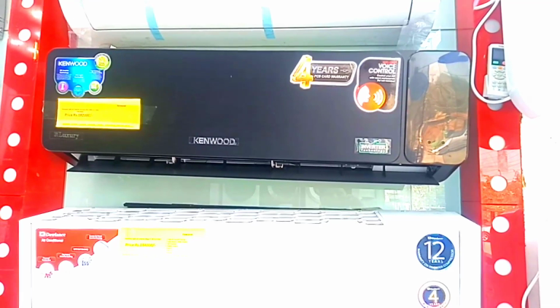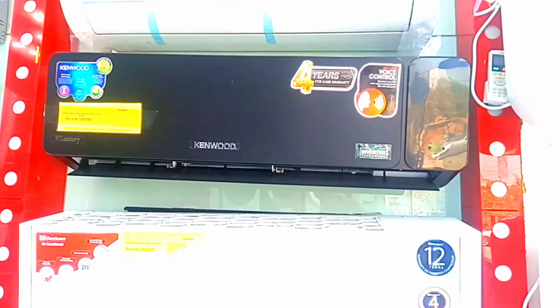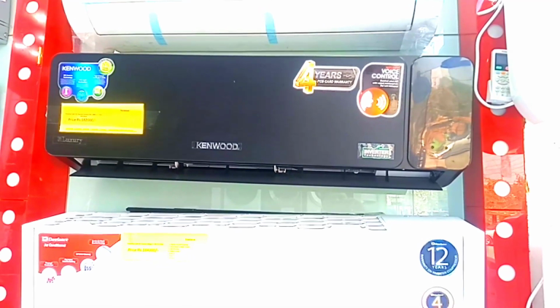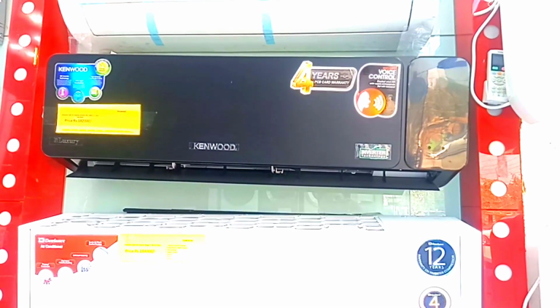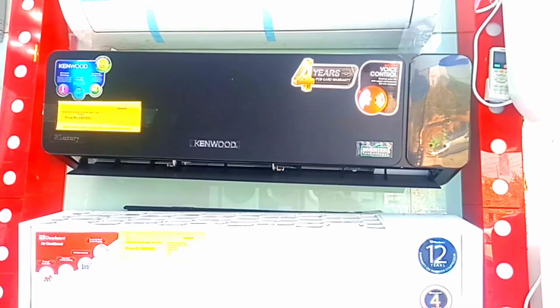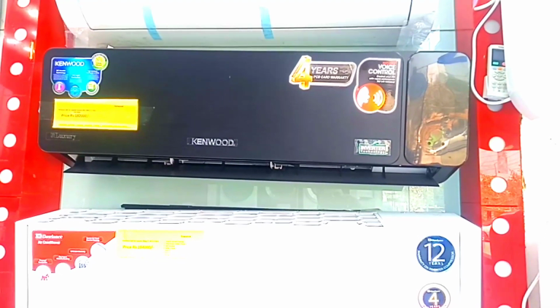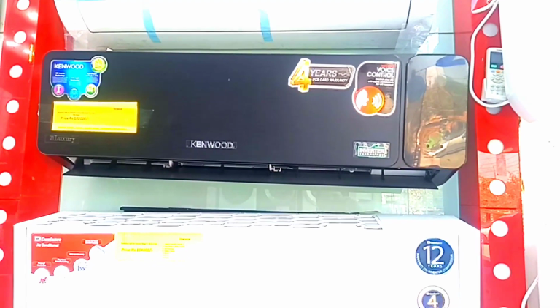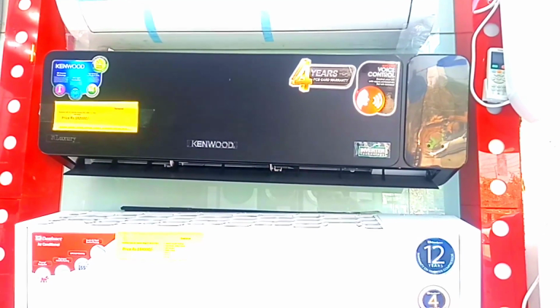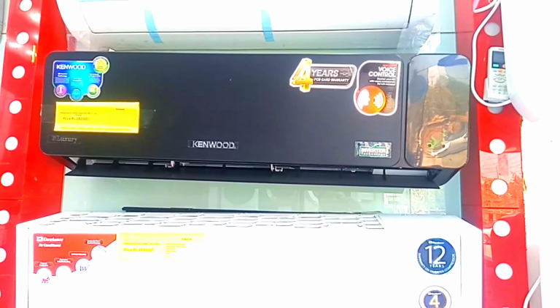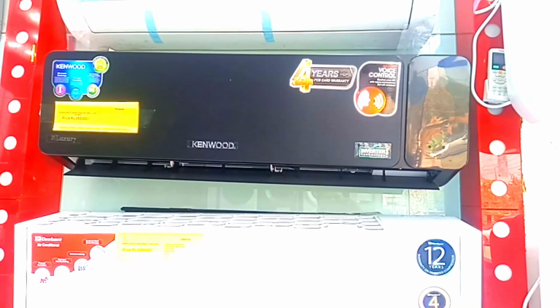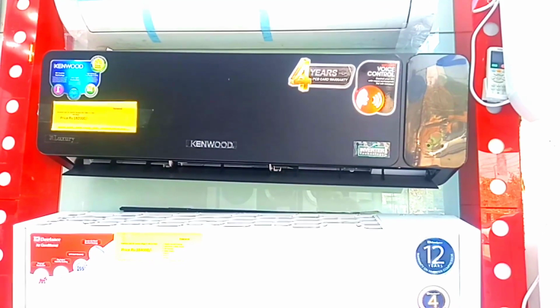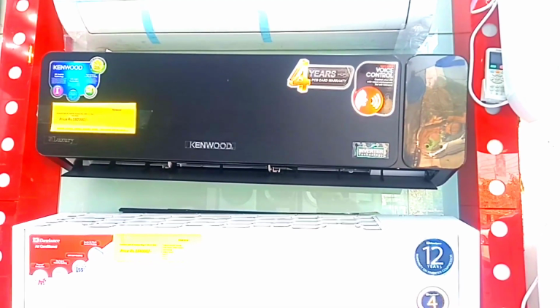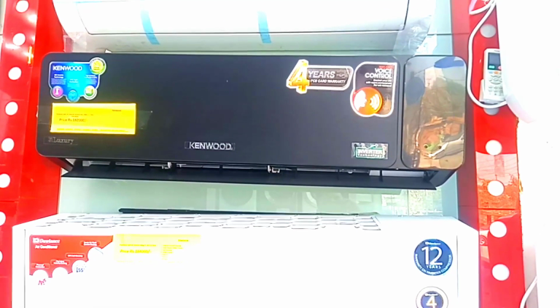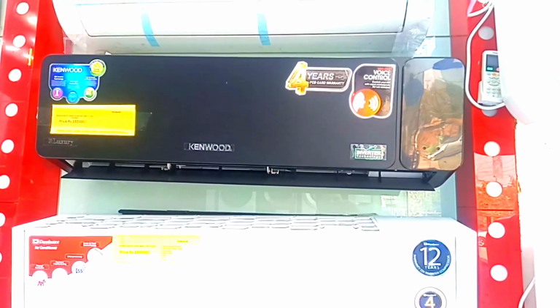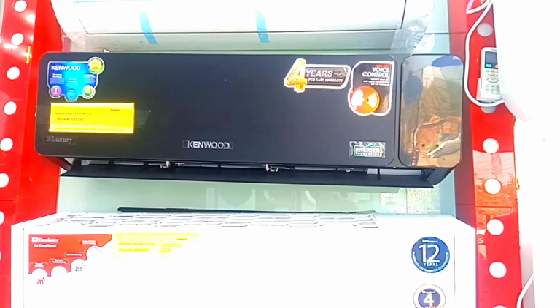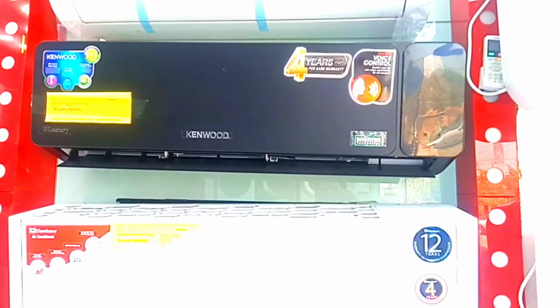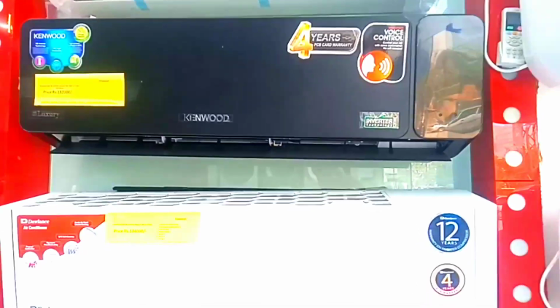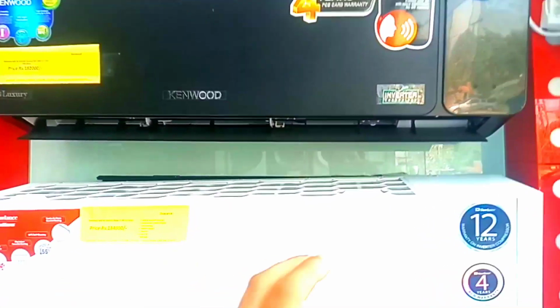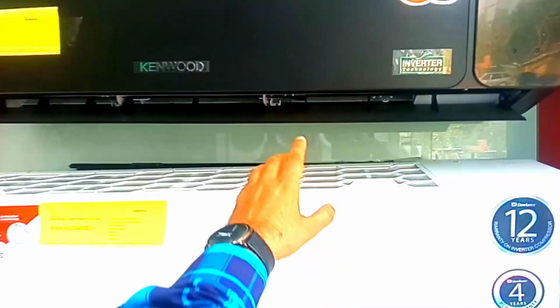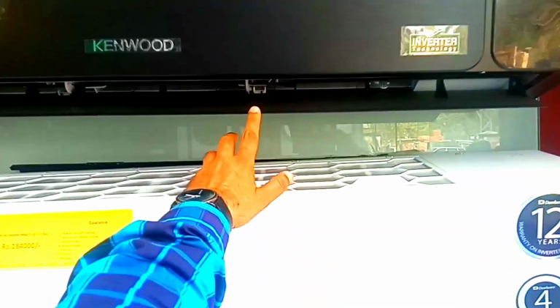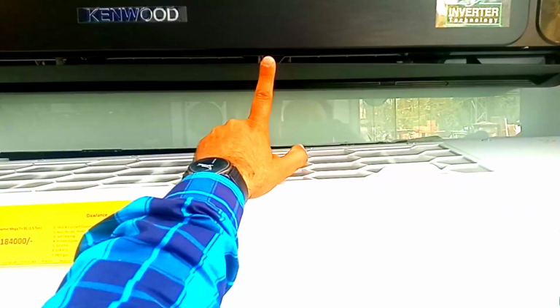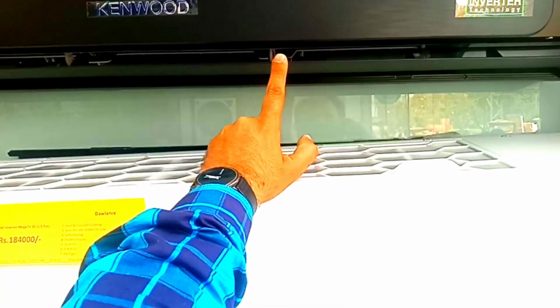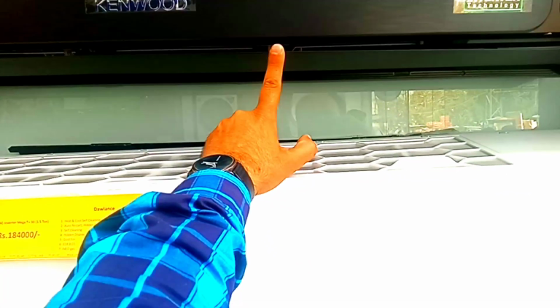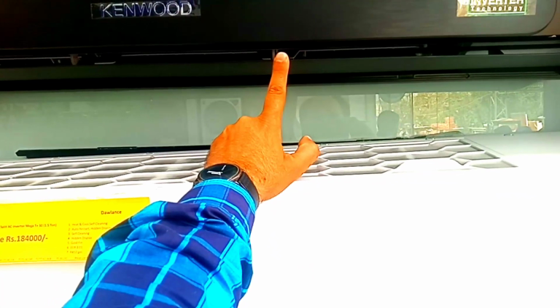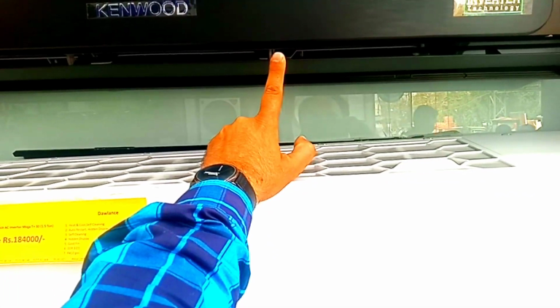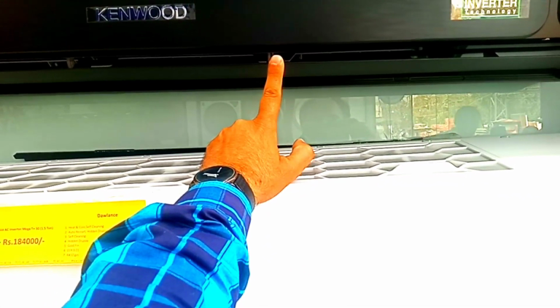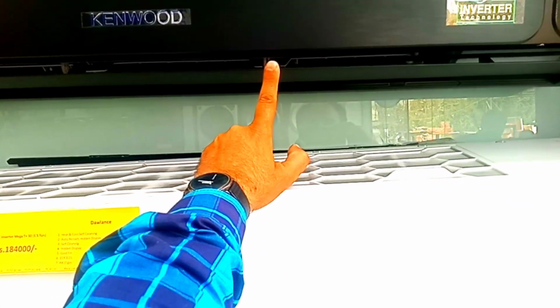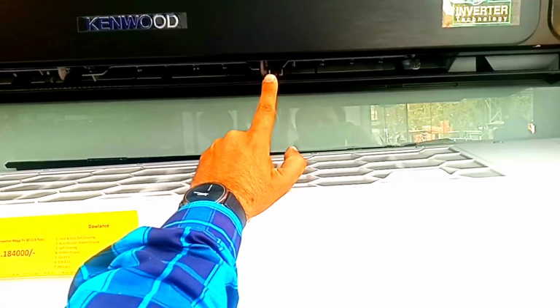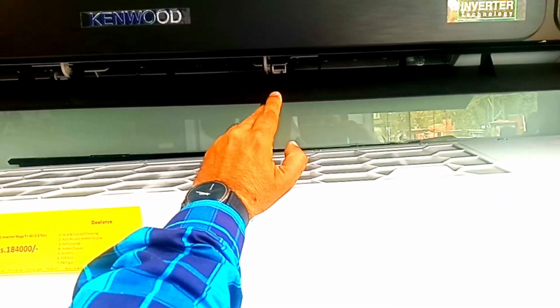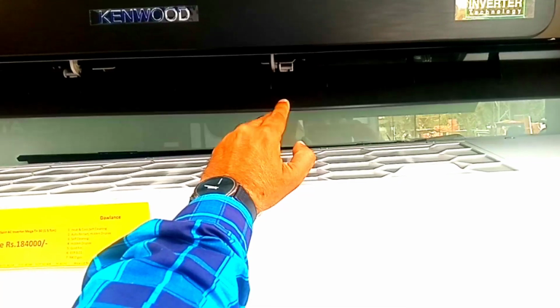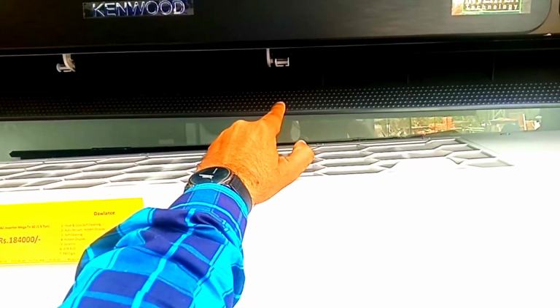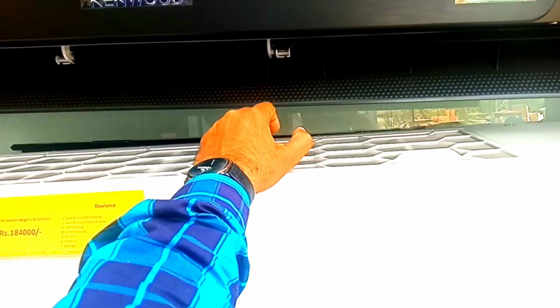The kit is used for 4 years, which is all expensive. When you switch to flip, you have to select one, two, or three directions.